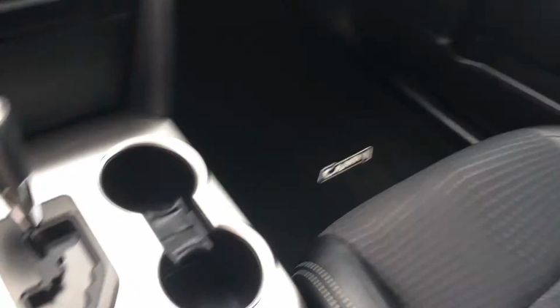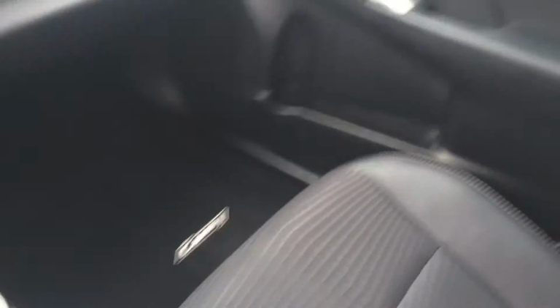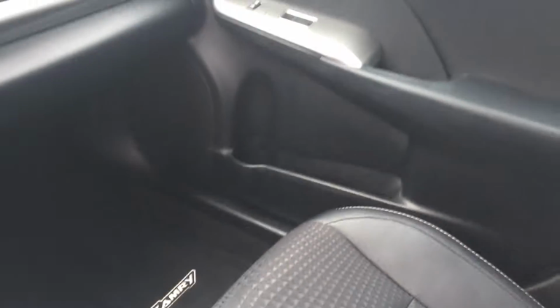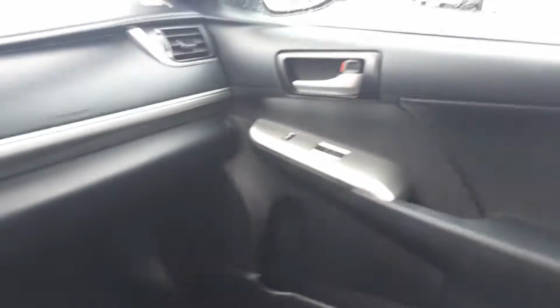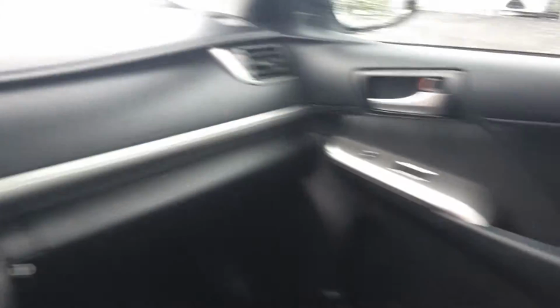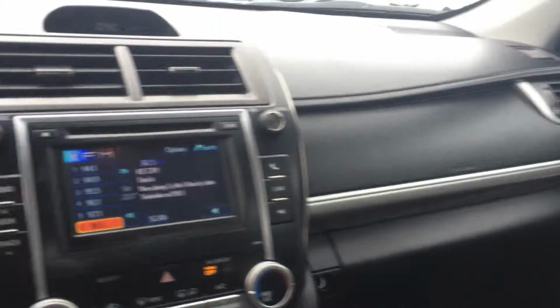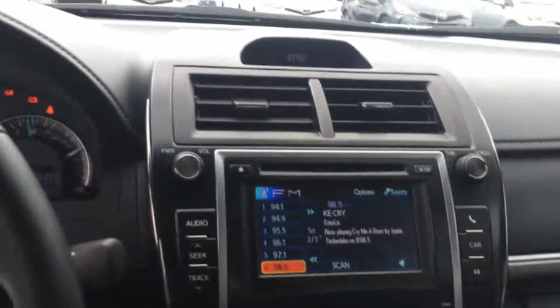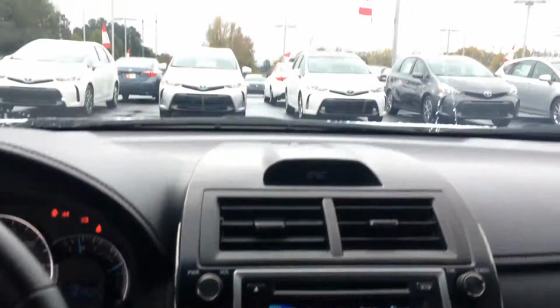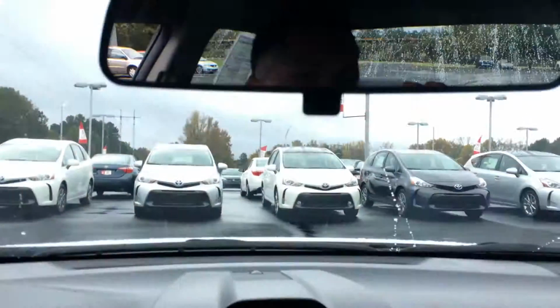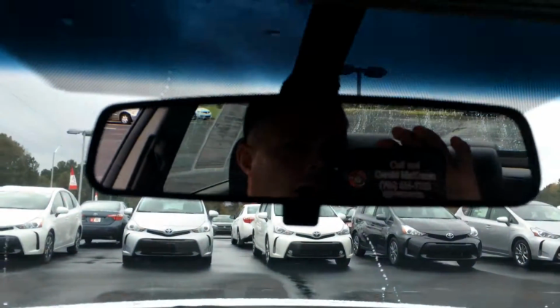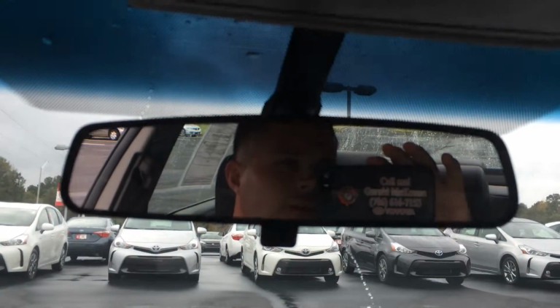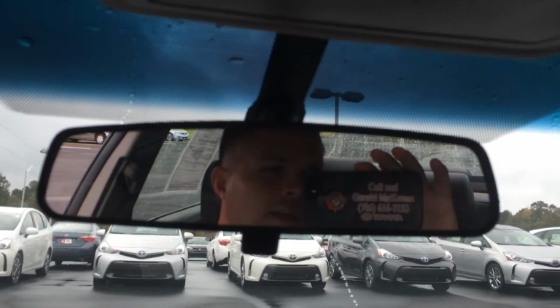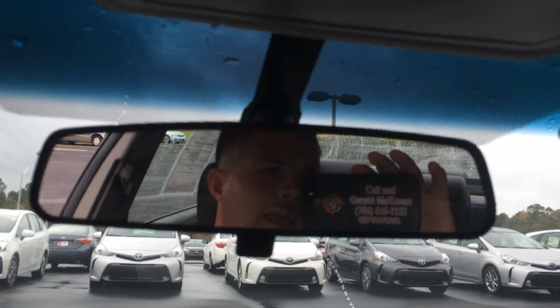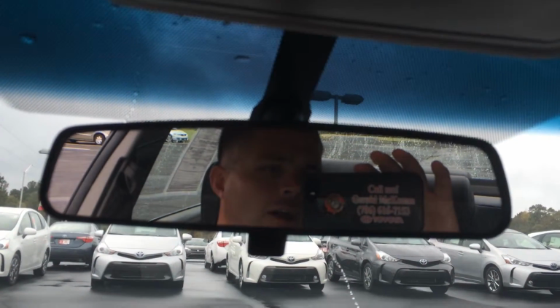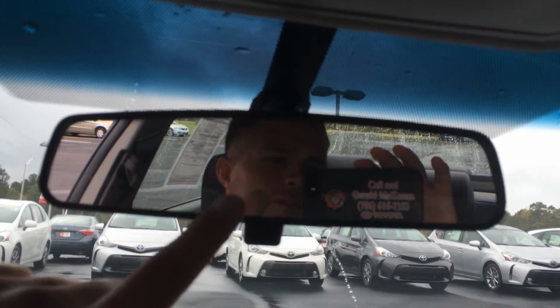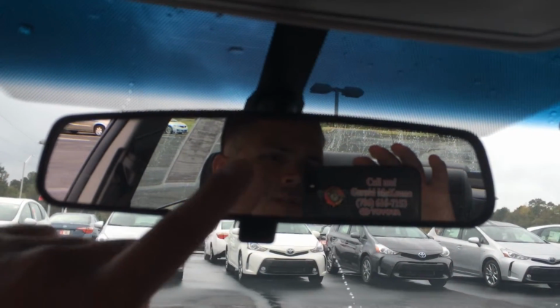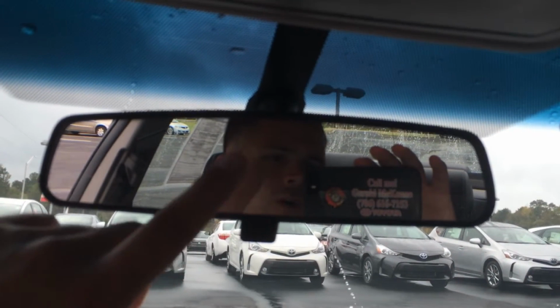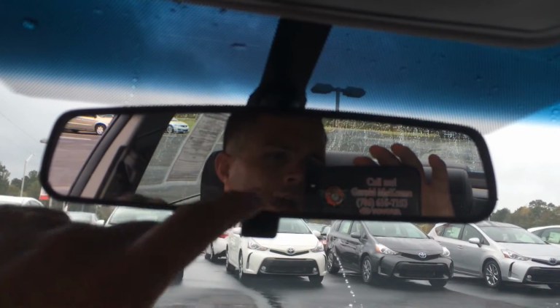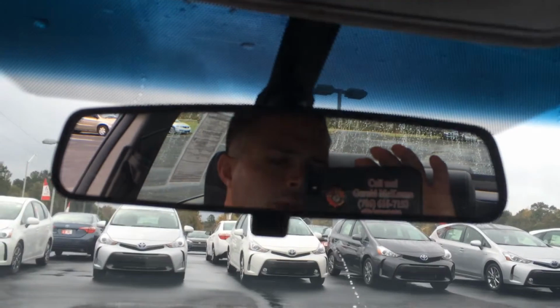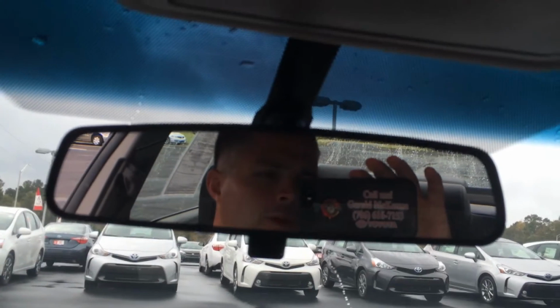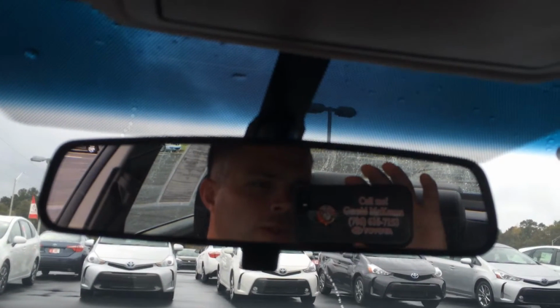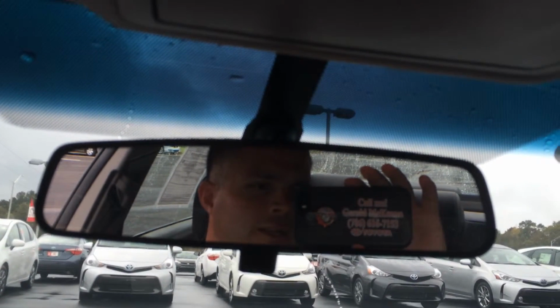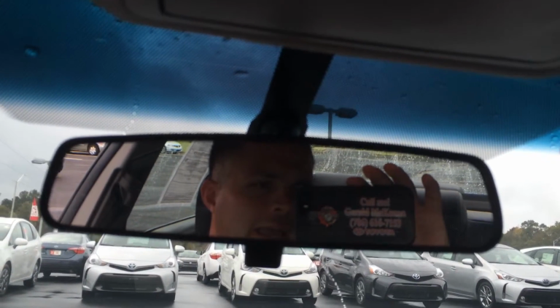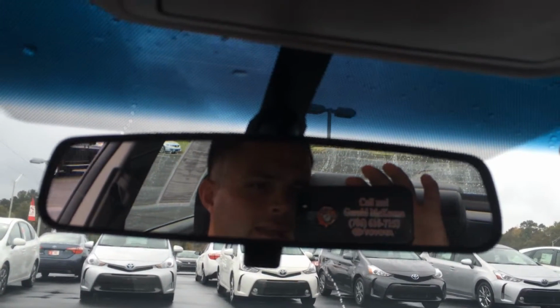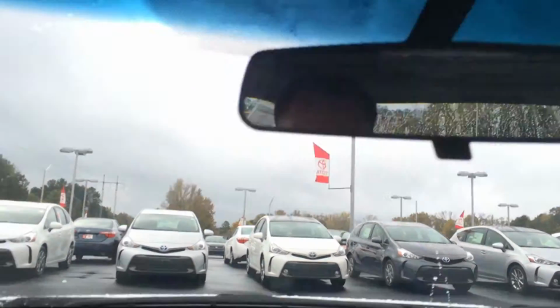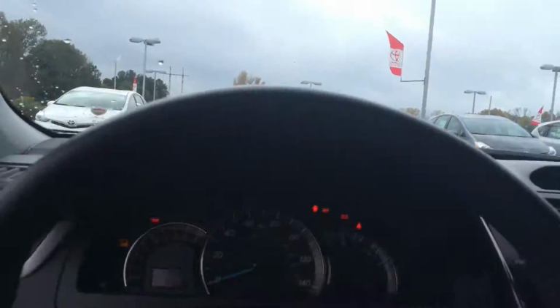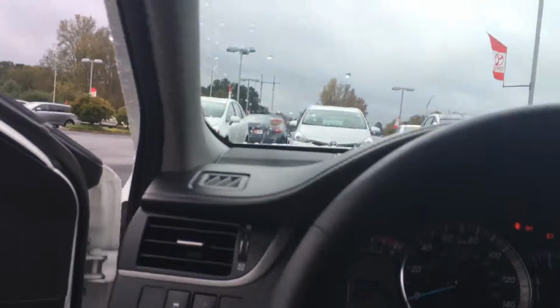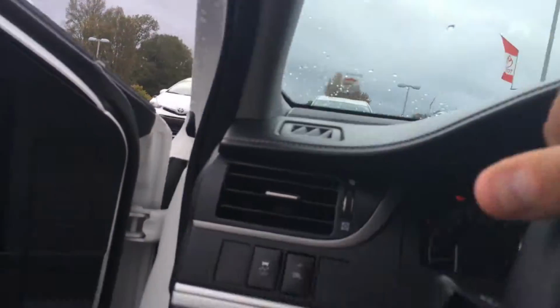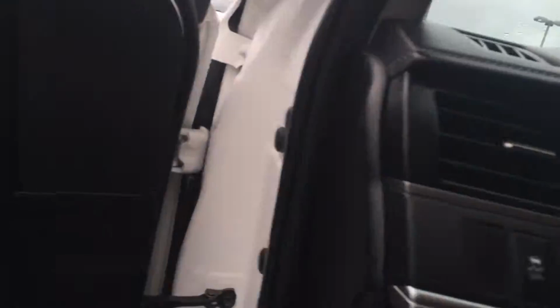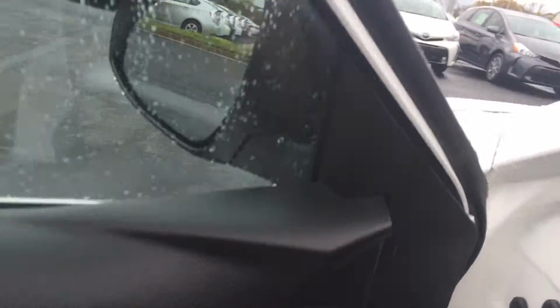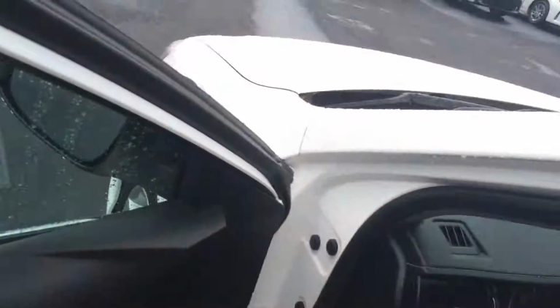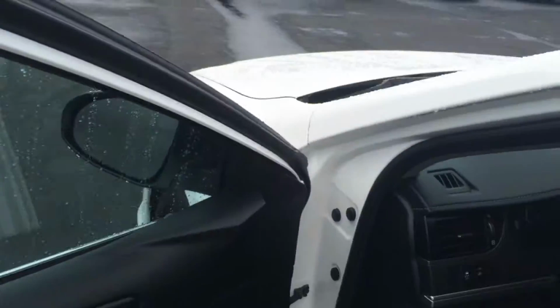And excellent choice — I actually drive a 2012 model myself and I love it. All you have to do is give that gentleman a call. Ask for the man in the mirror when you come in, and looking forward to earning your business.